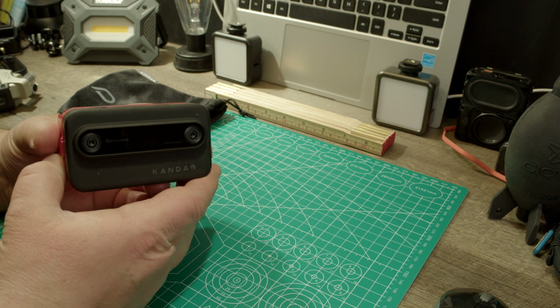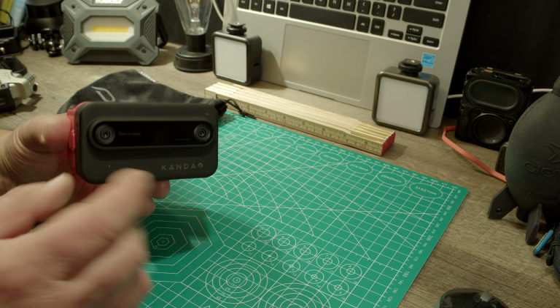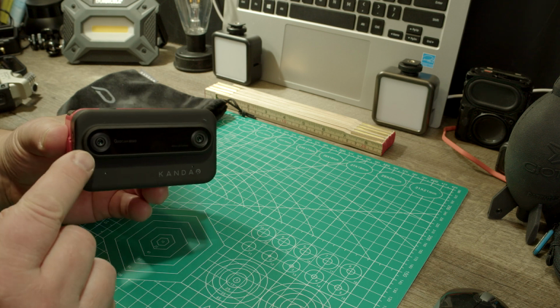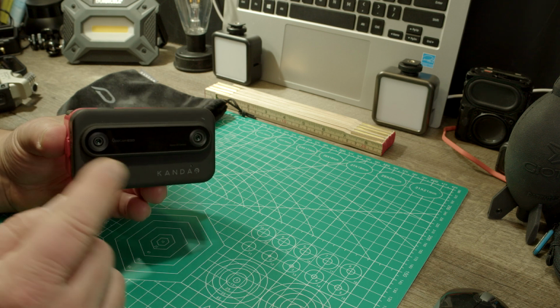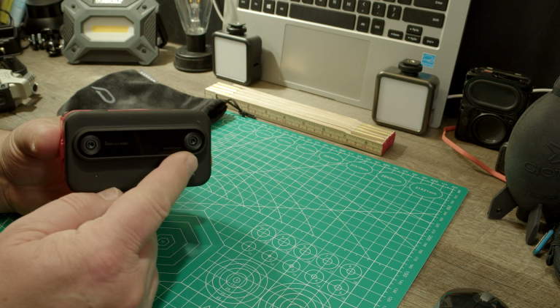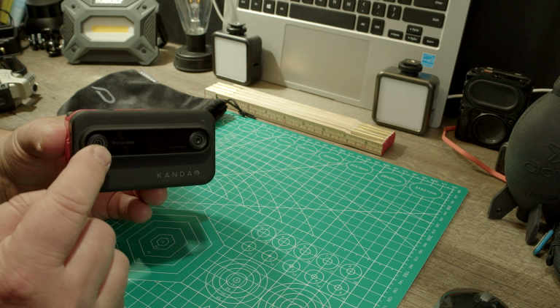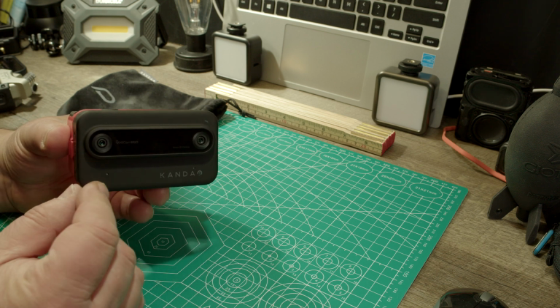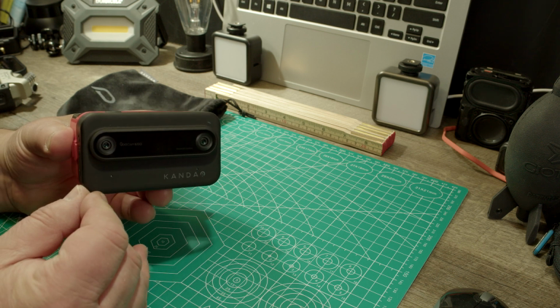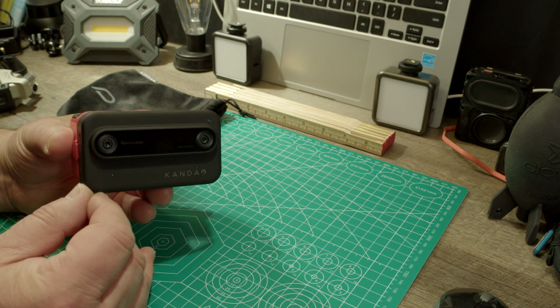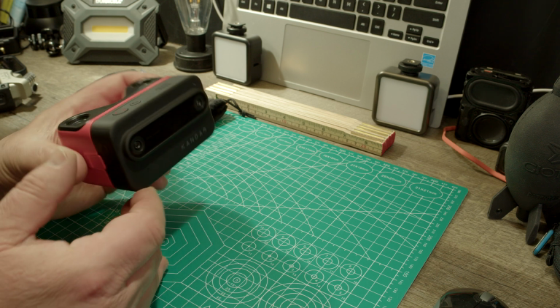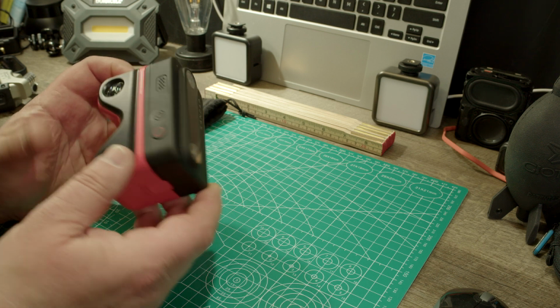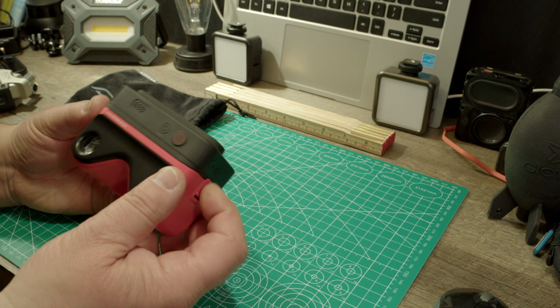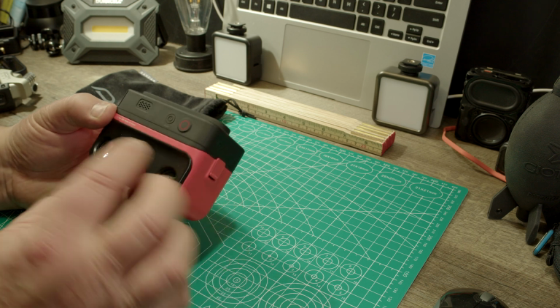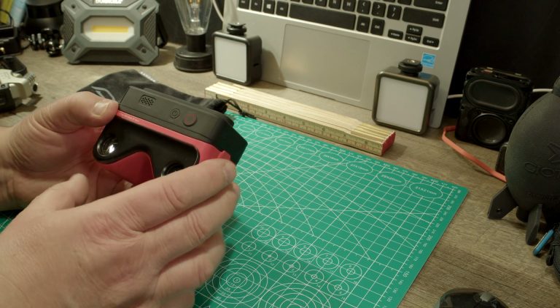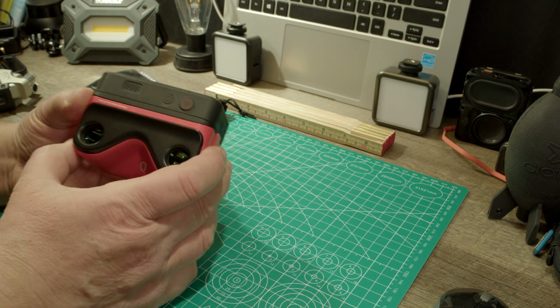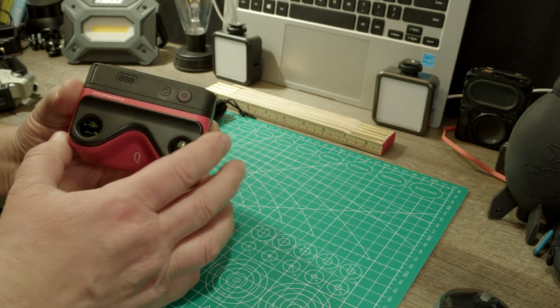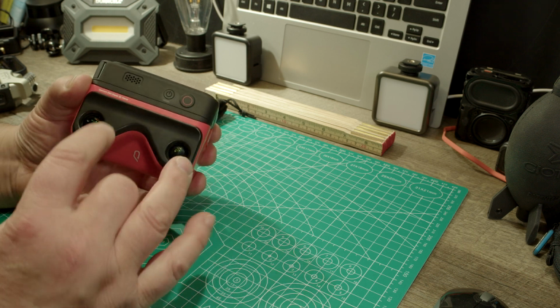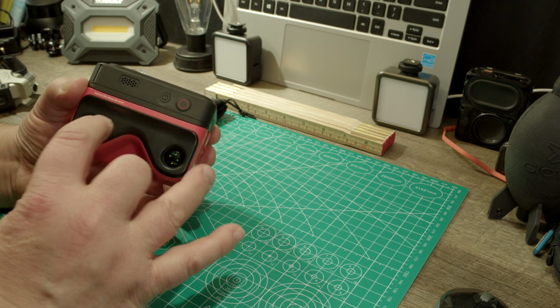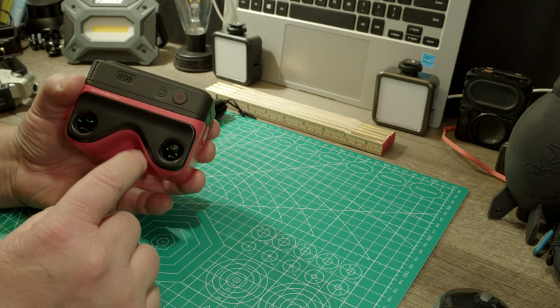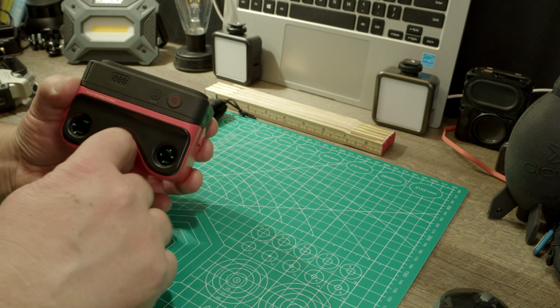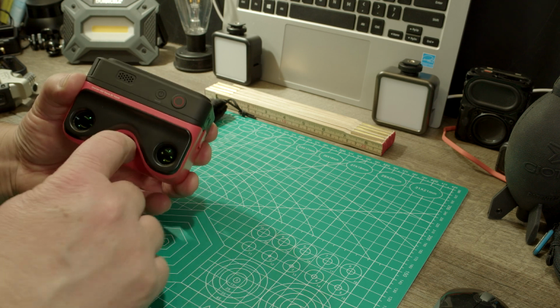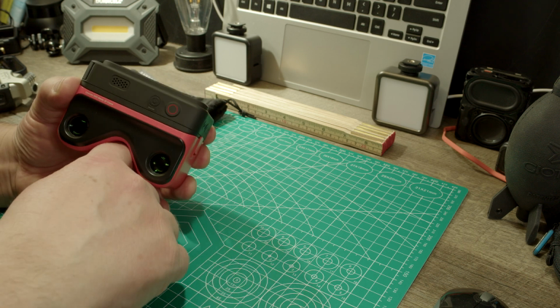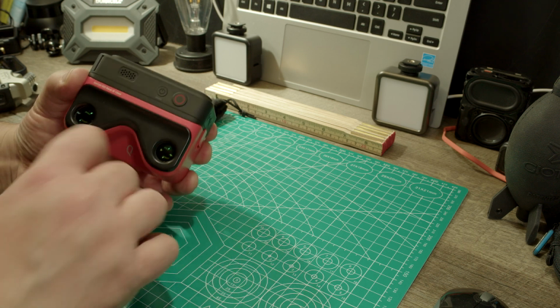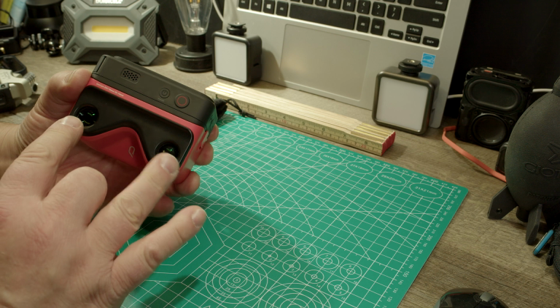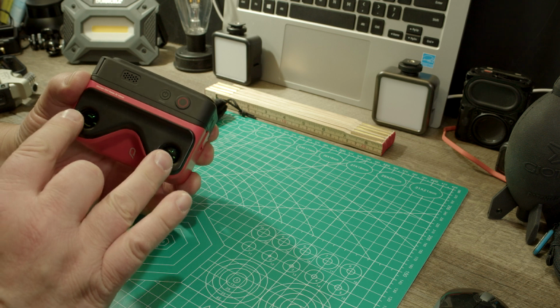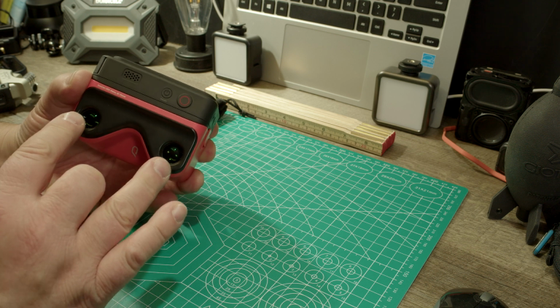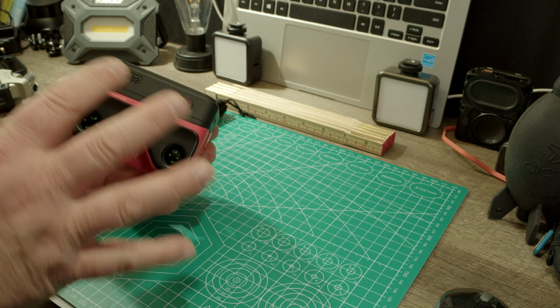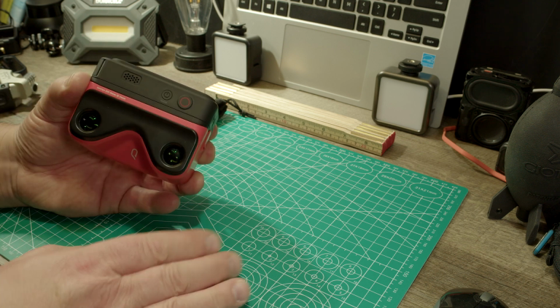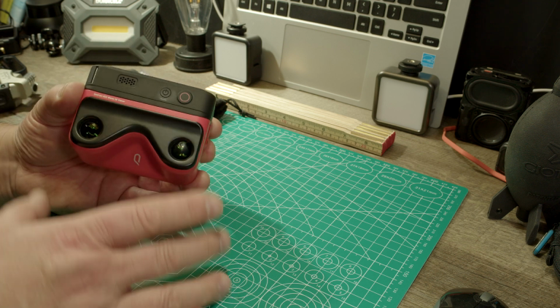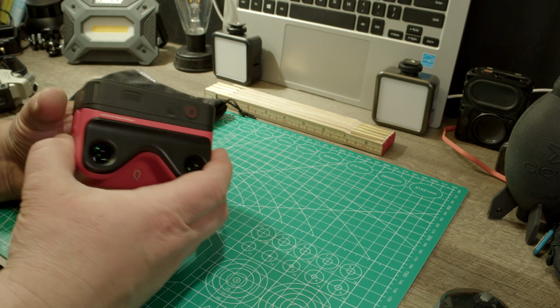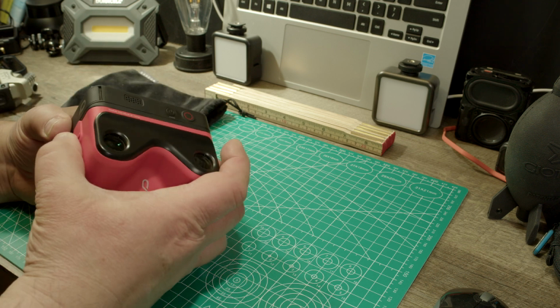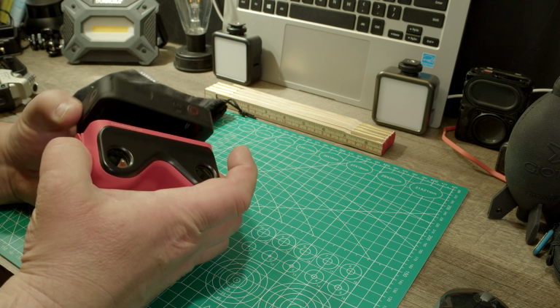You can see here it has two lenses and a viewer attached to it. When you look in here, your nose goes here, you look through, and you can see your 3D videos in full 3D color.